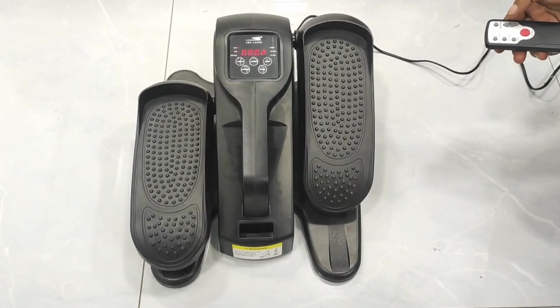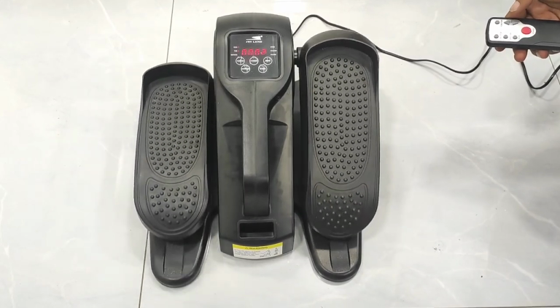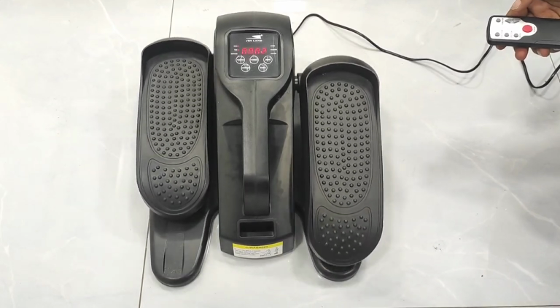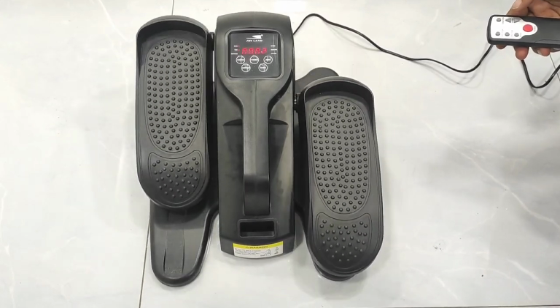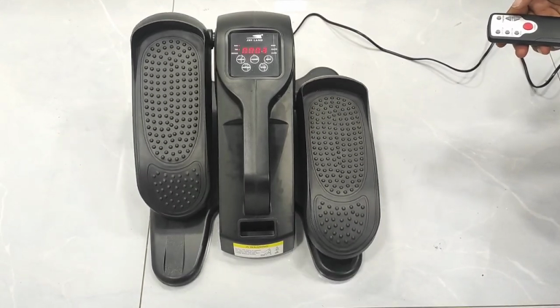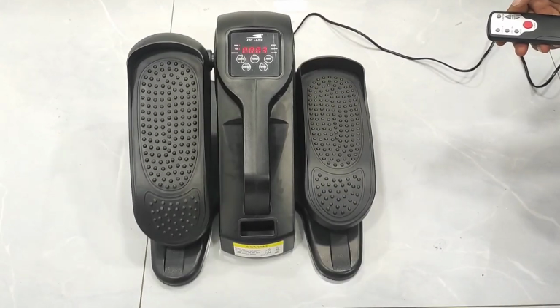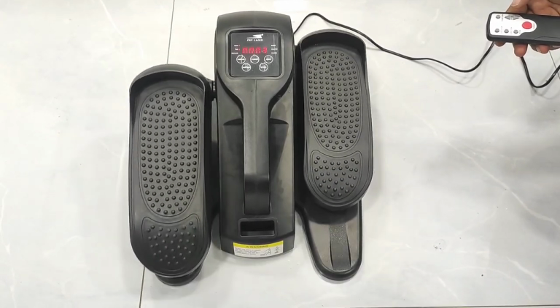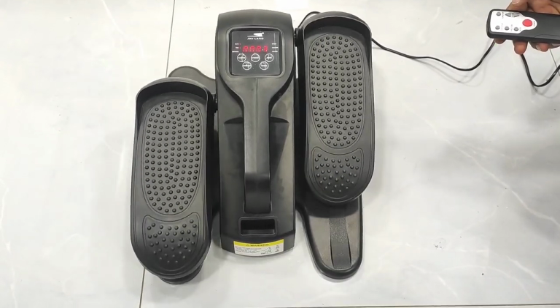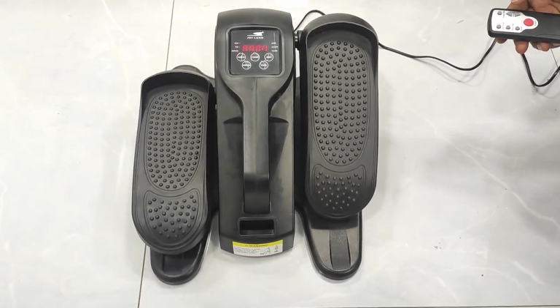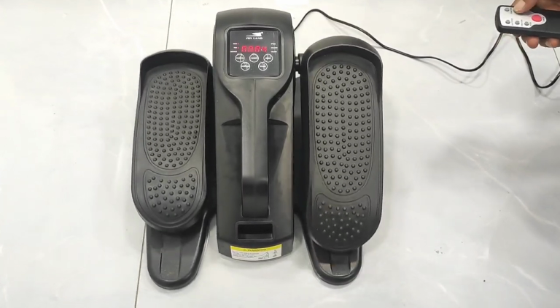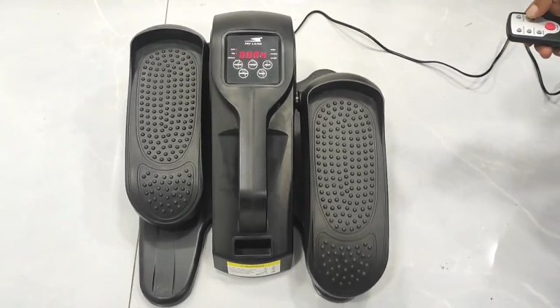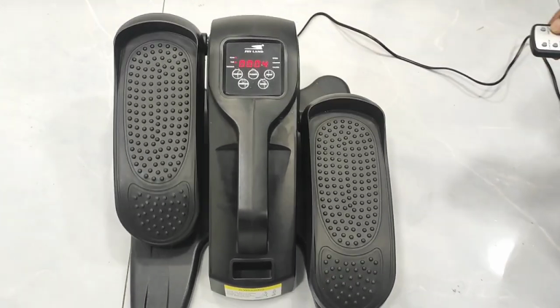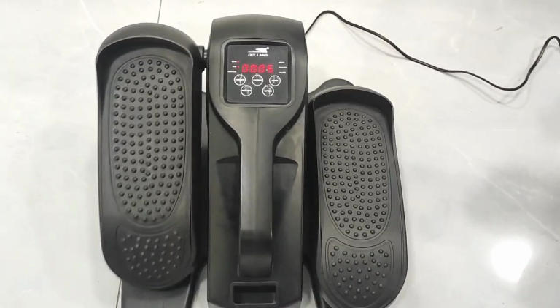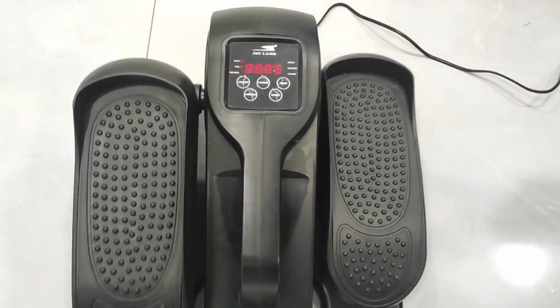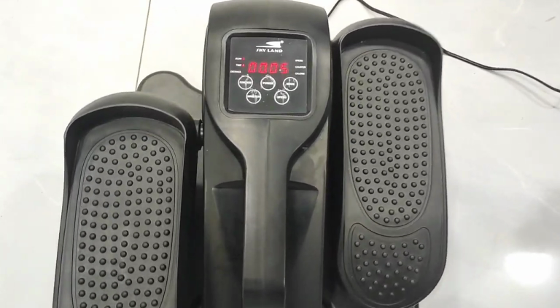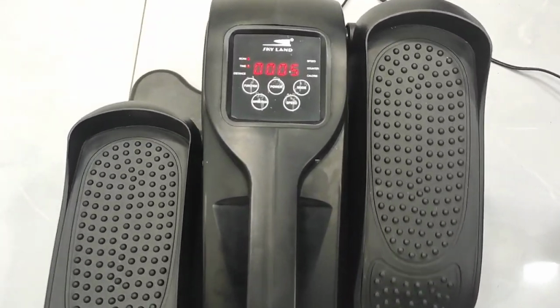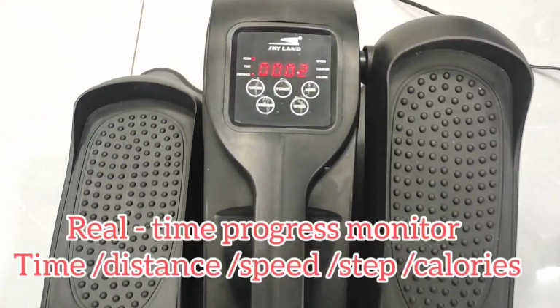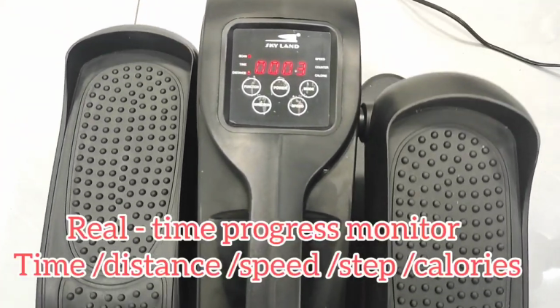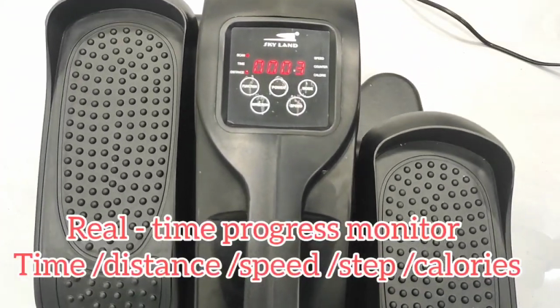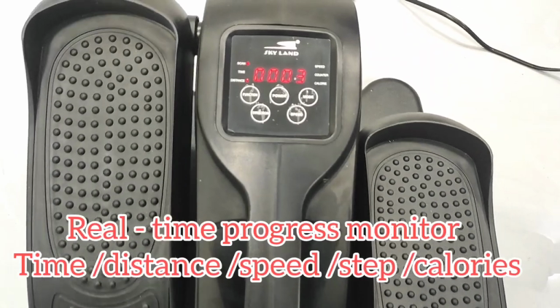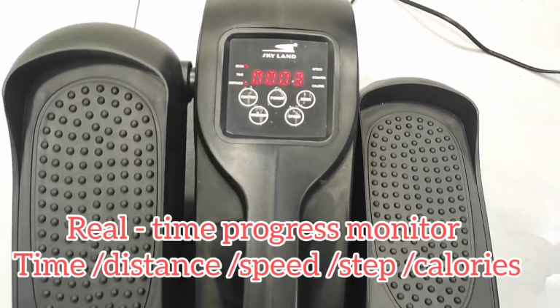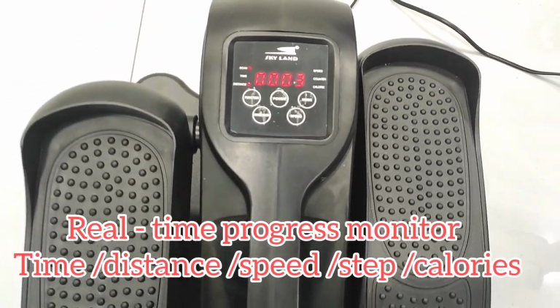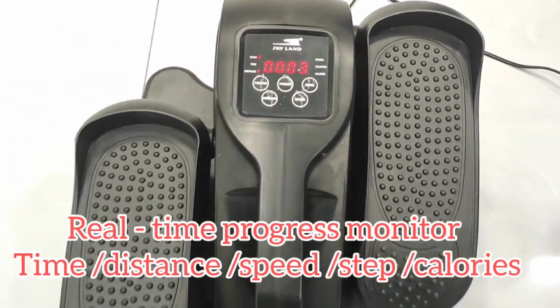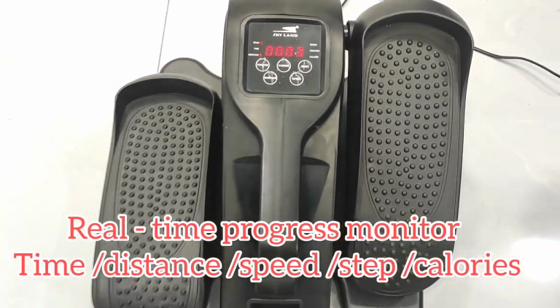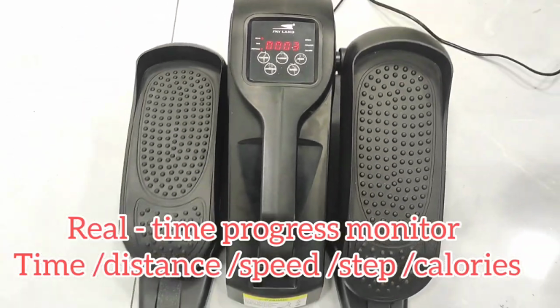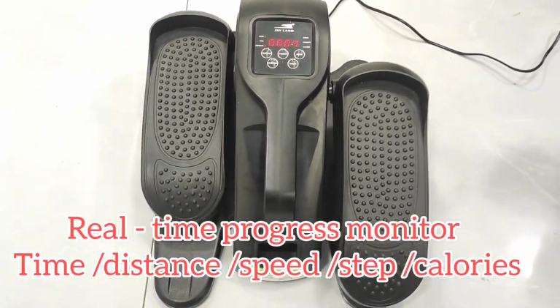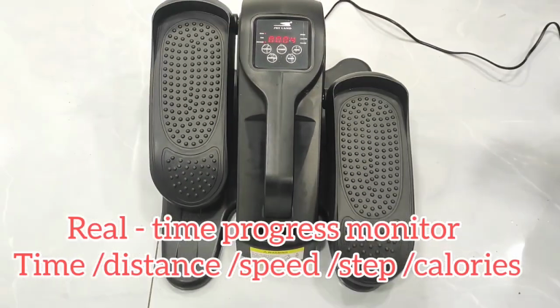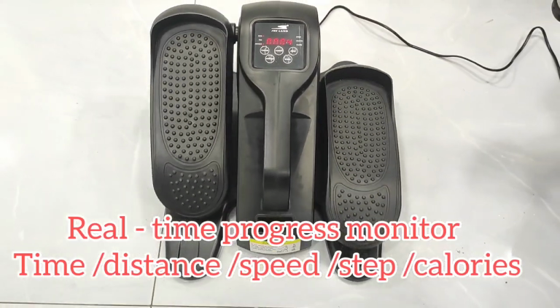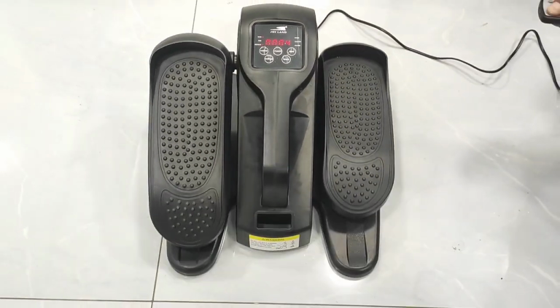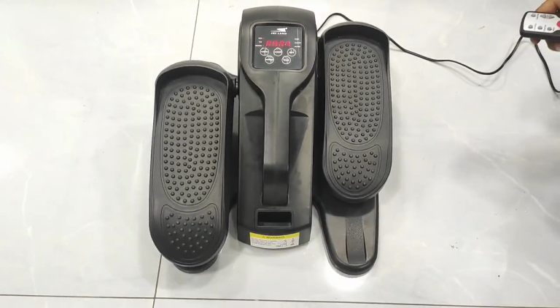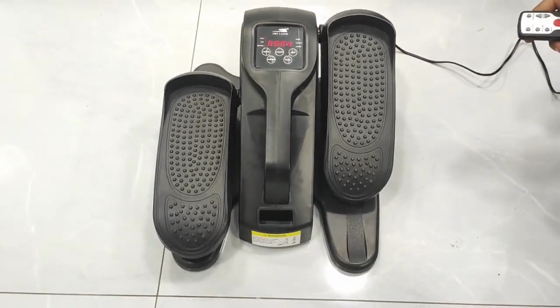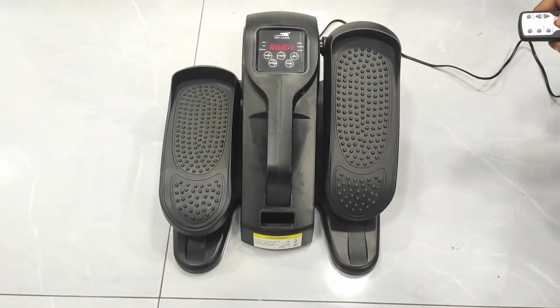I can also check my real-time progress on the monitor. This shows time, distance, speed, step count, and calories.